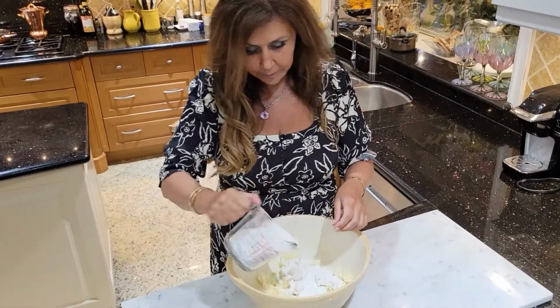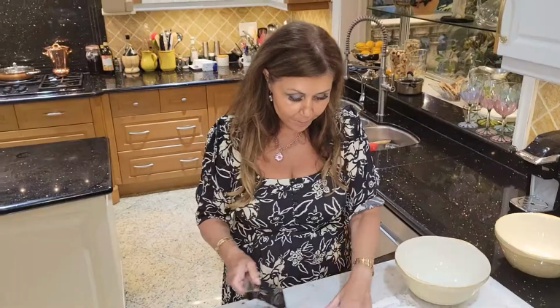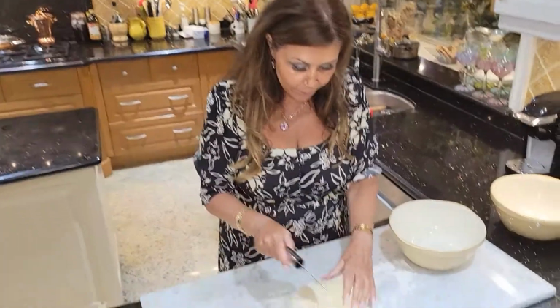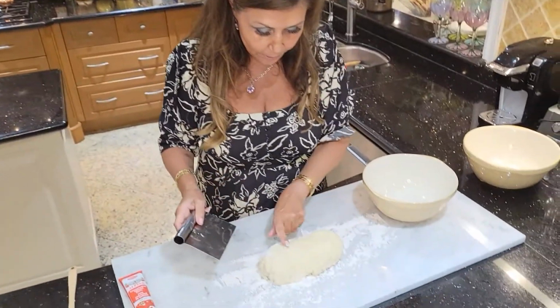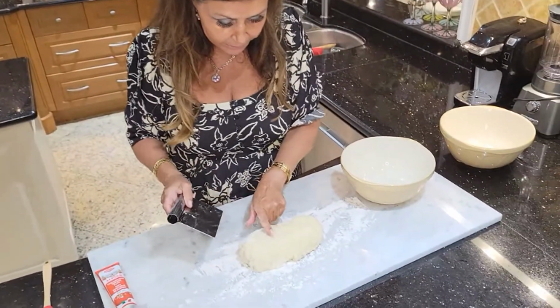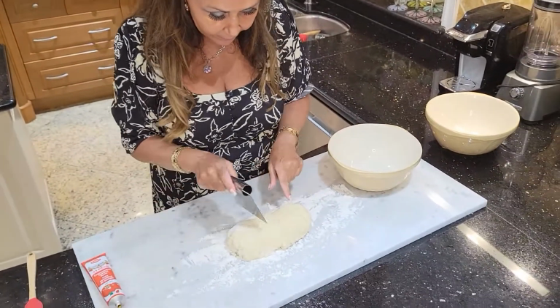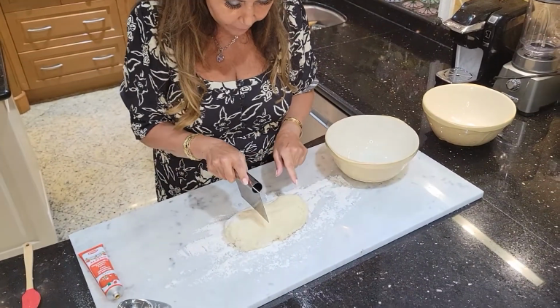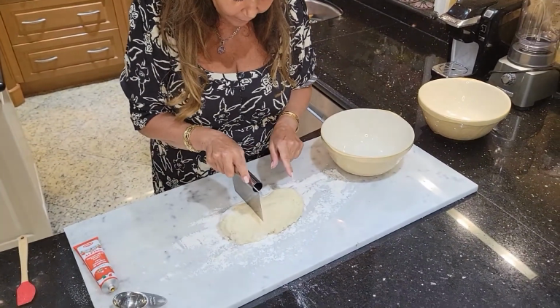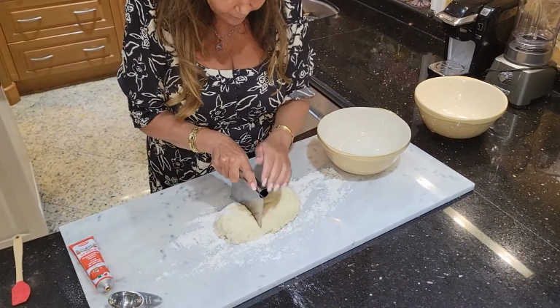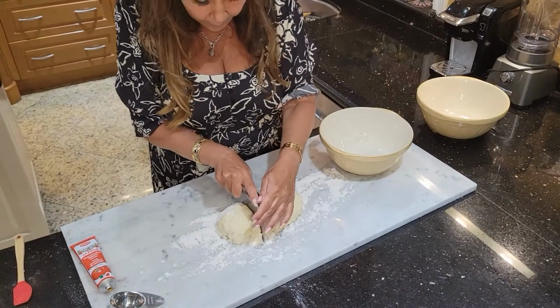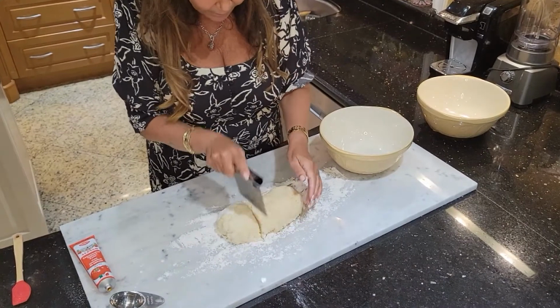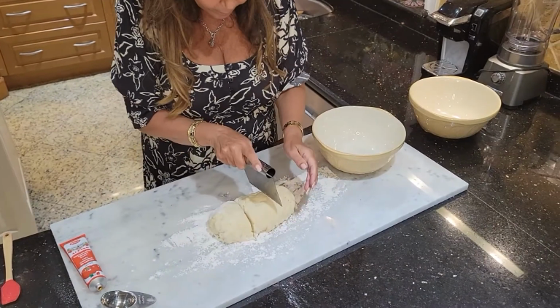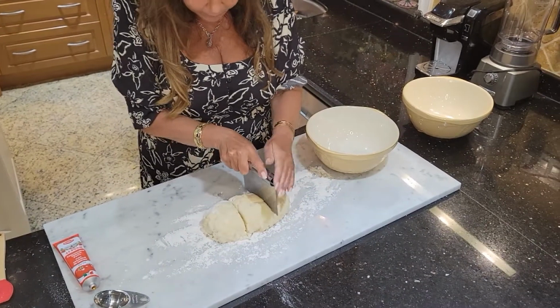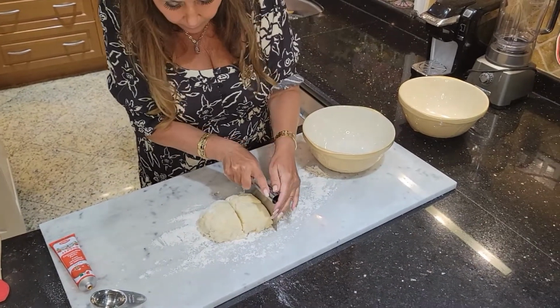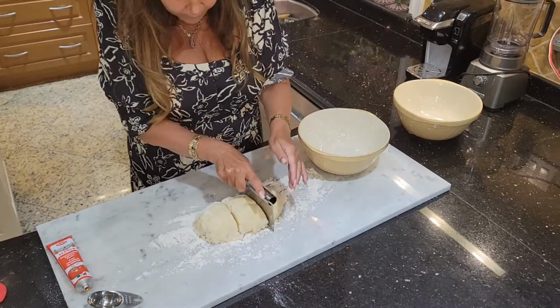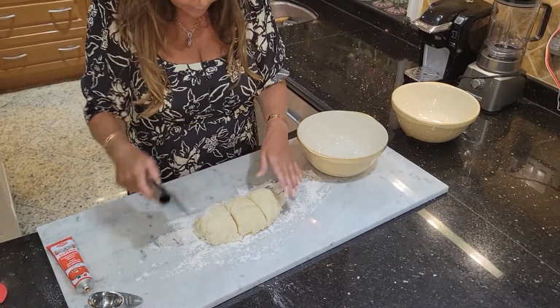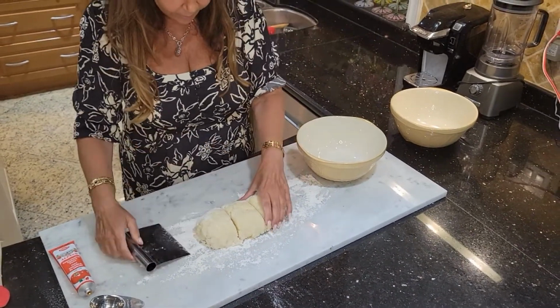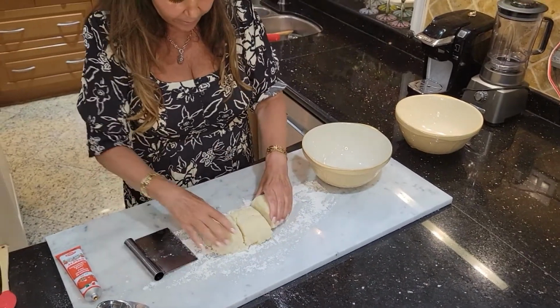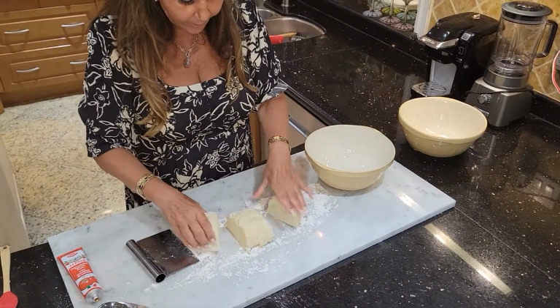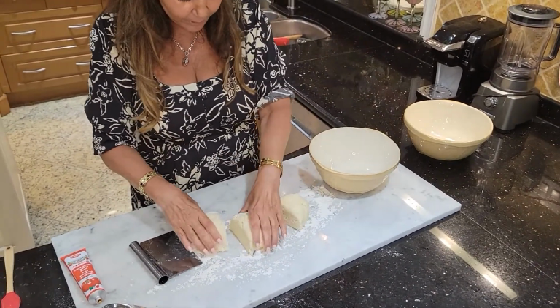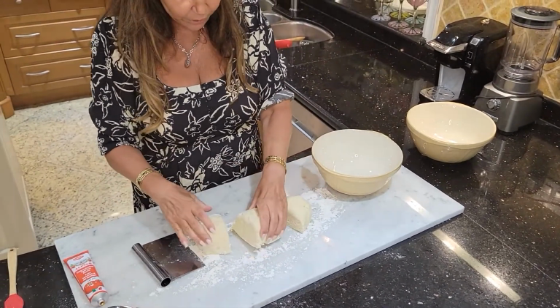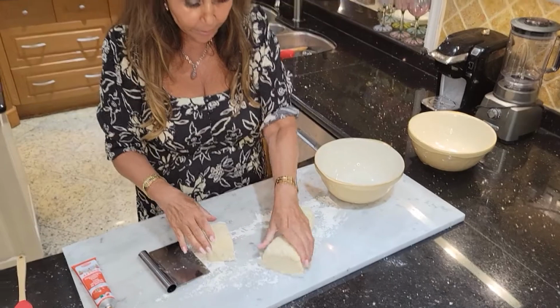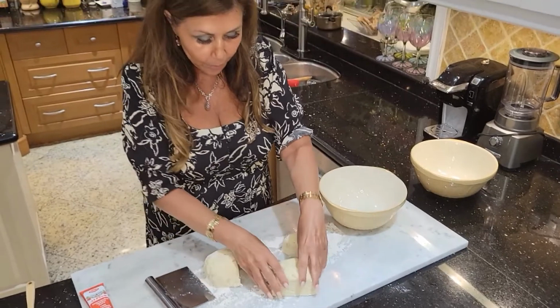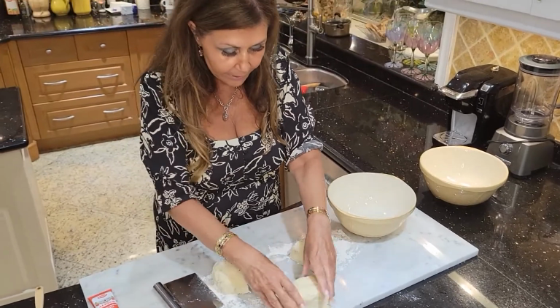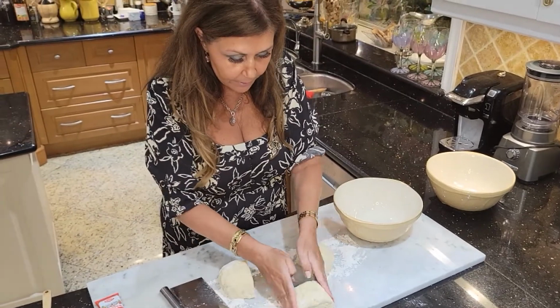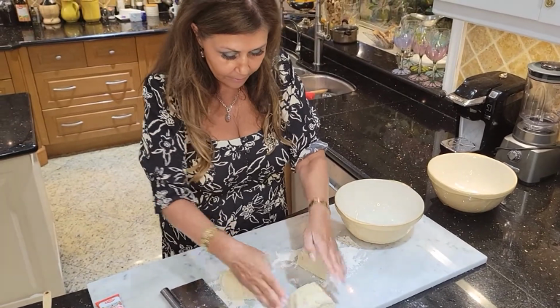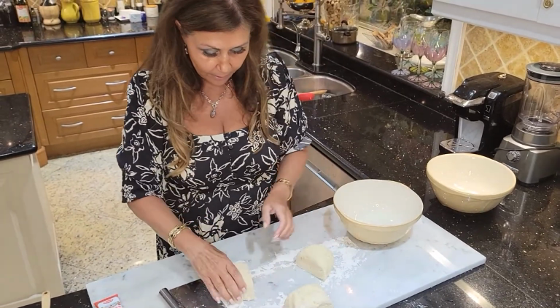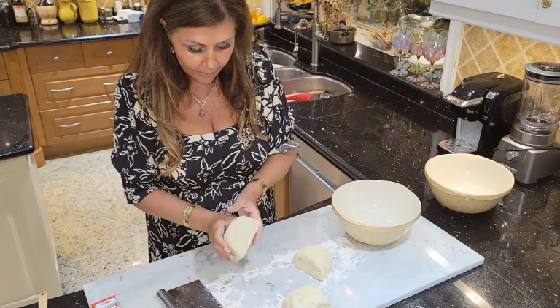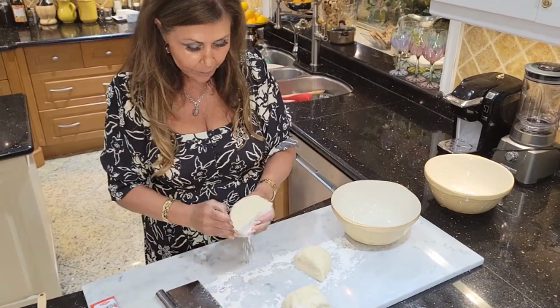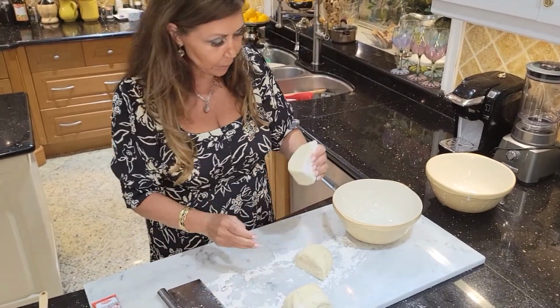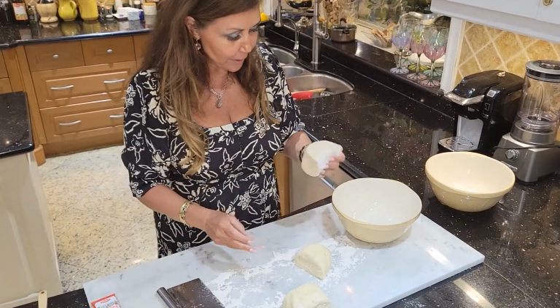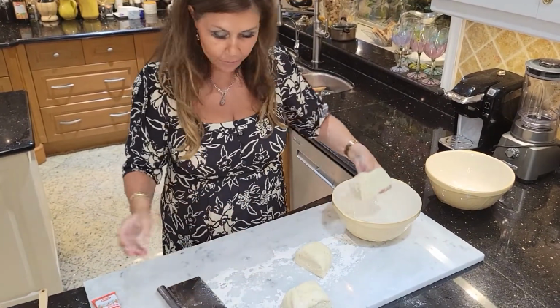Here's my gnocchi dough. I'm going to divide it into three — I'm going to eyeball it. One I'm just going to keep white, and this one I'm going to make red.